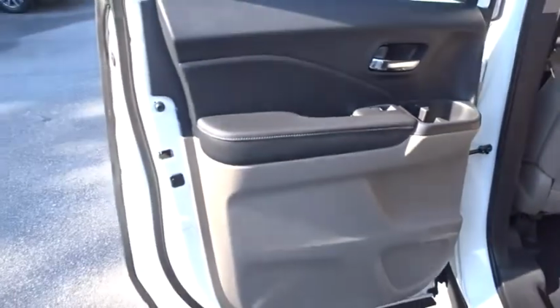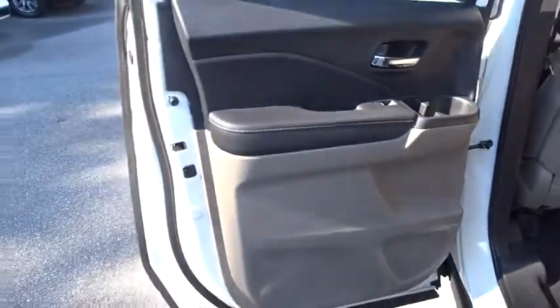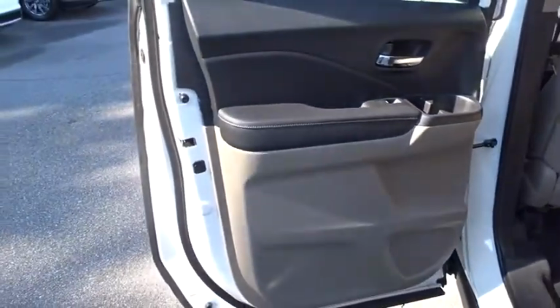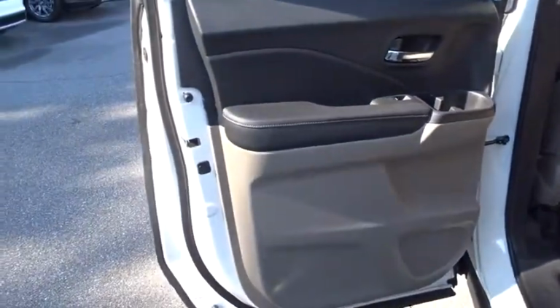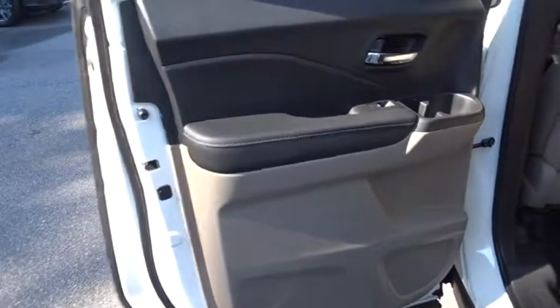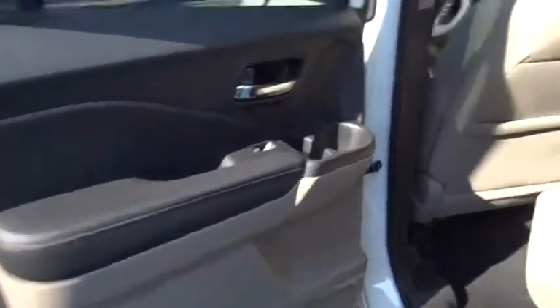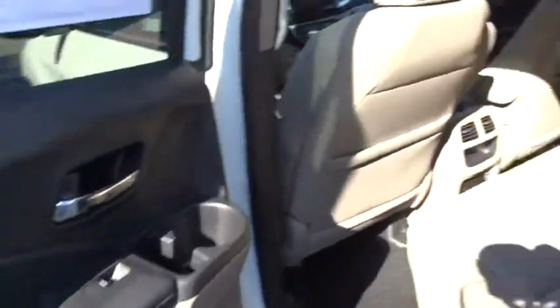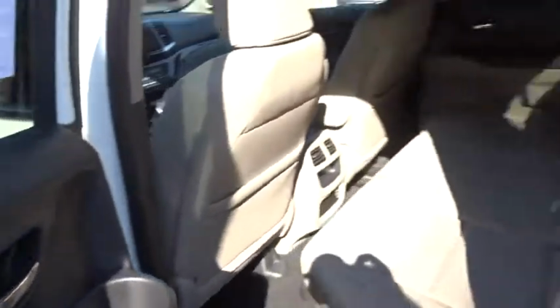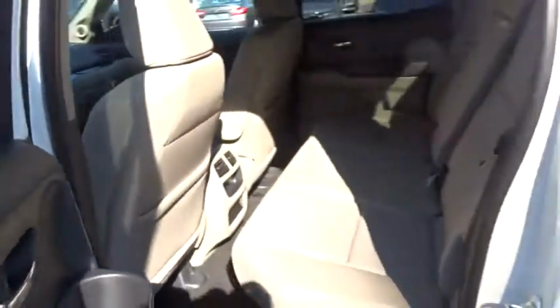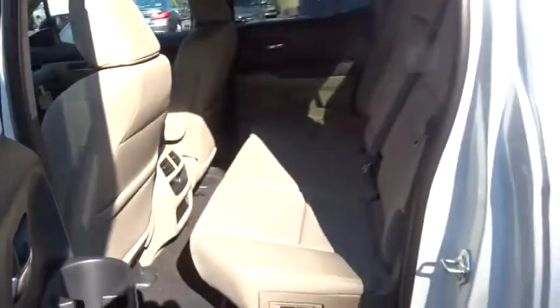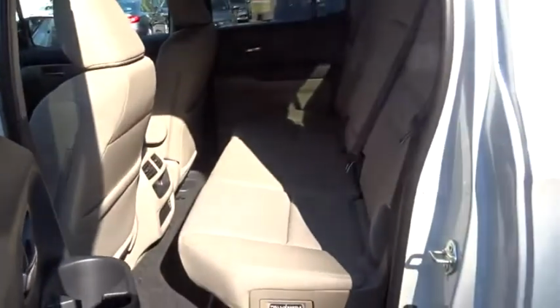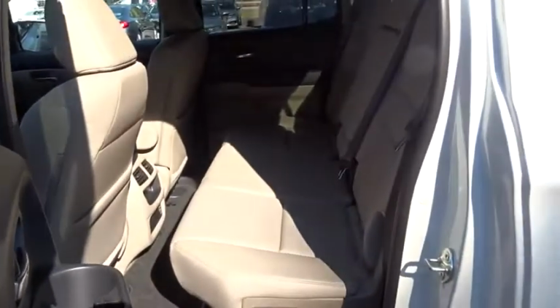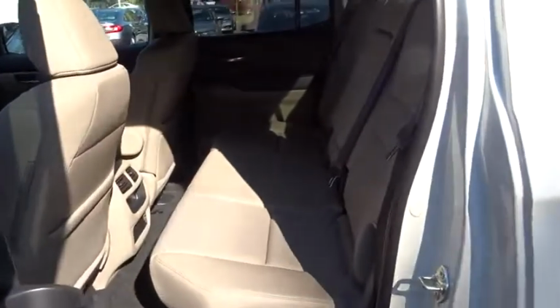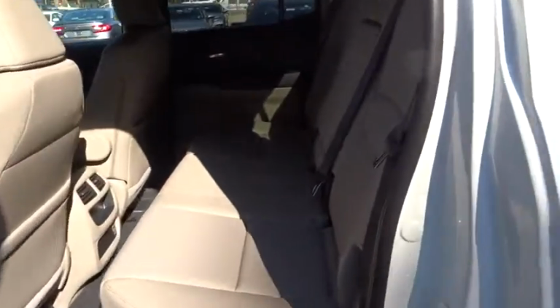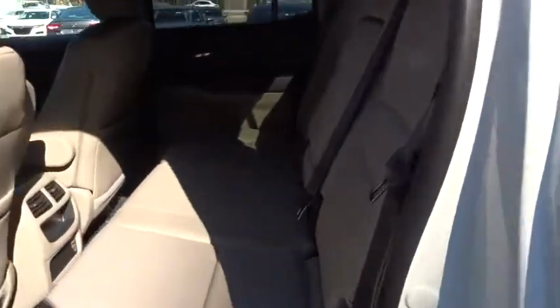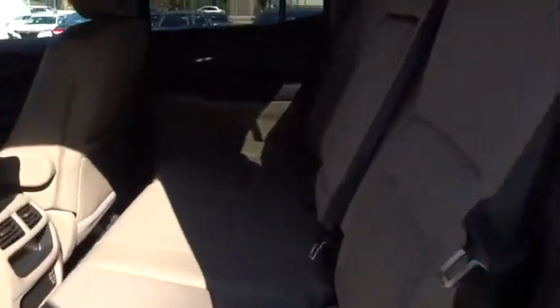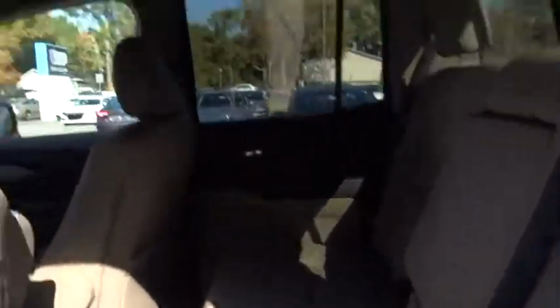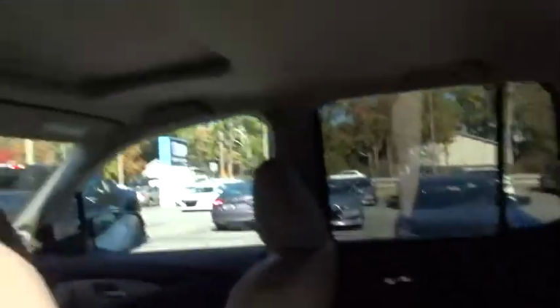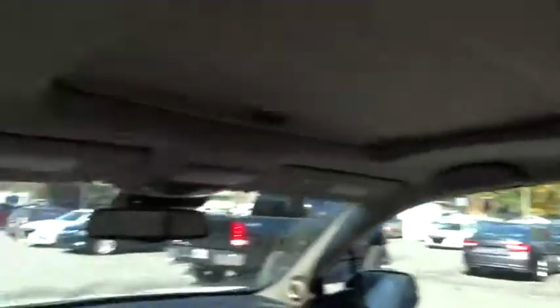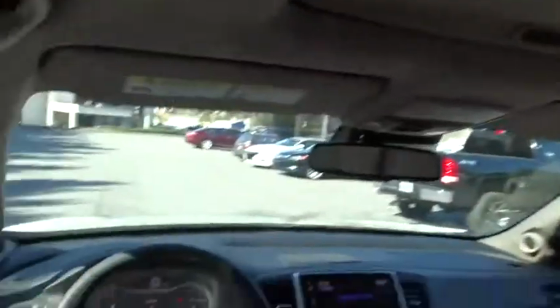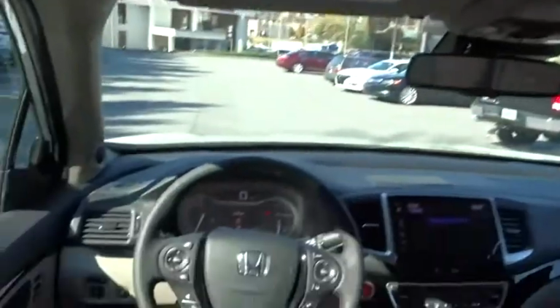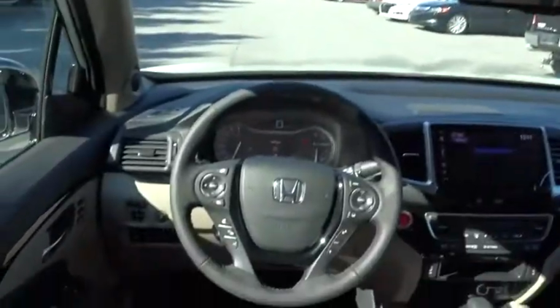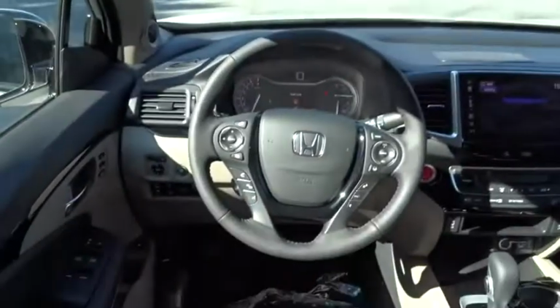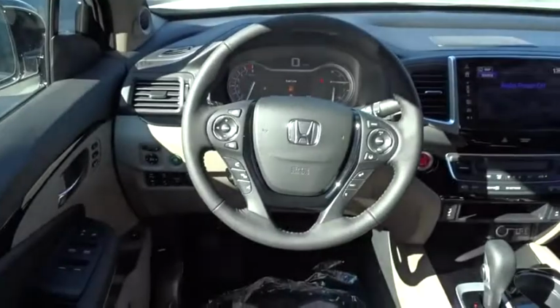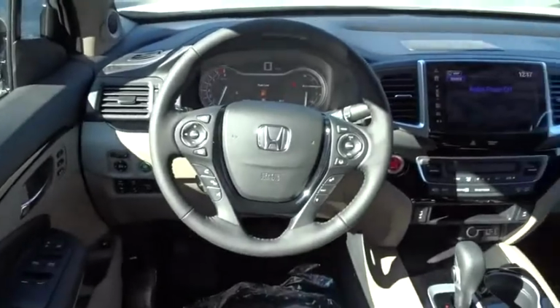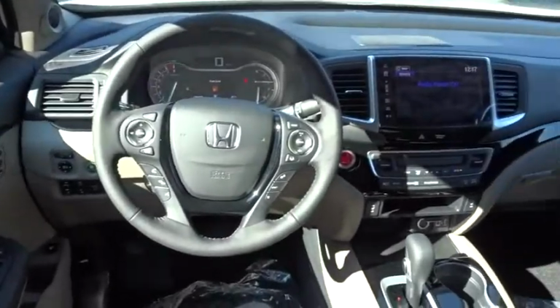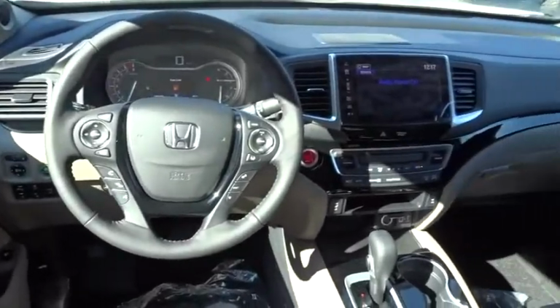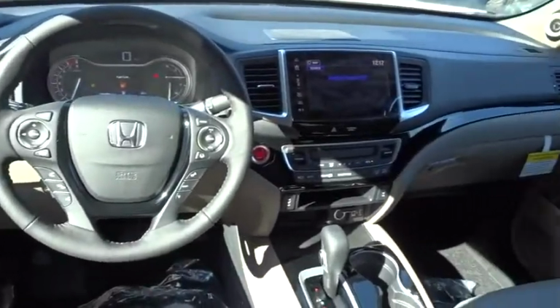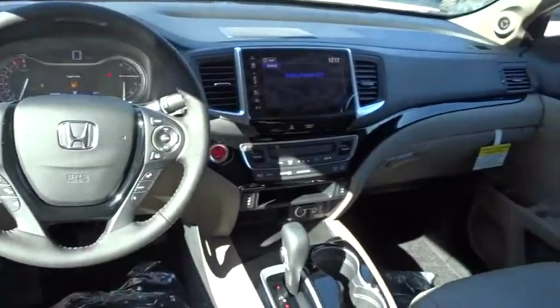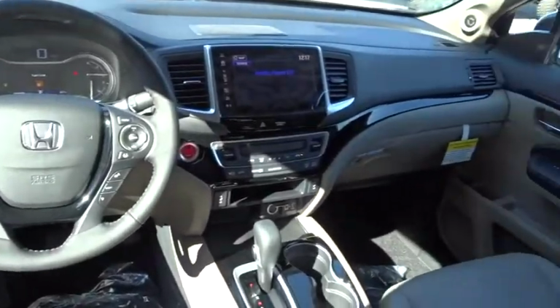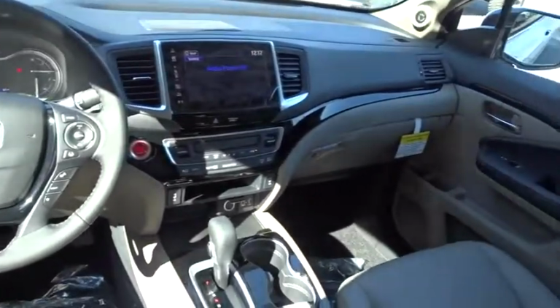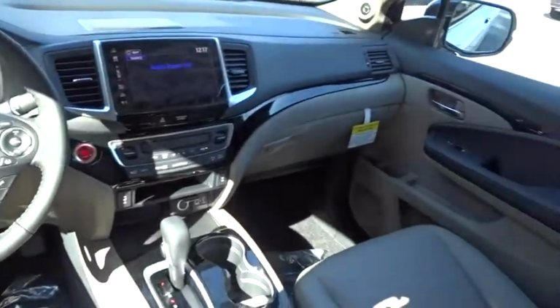Leather wrapped steering wheel, power steering, adjustable steering wheel, cruise control, auto dimming rear view mirror, keyless start. Come see the car for yourself.